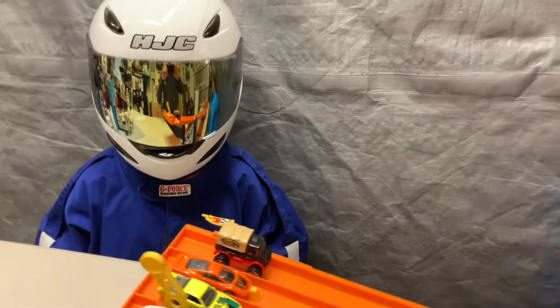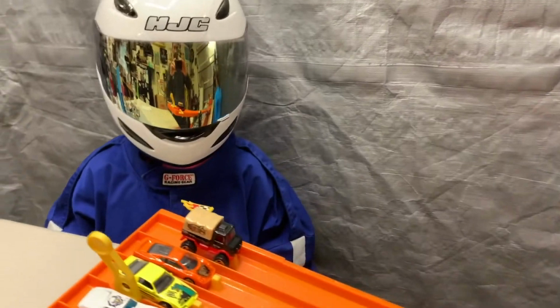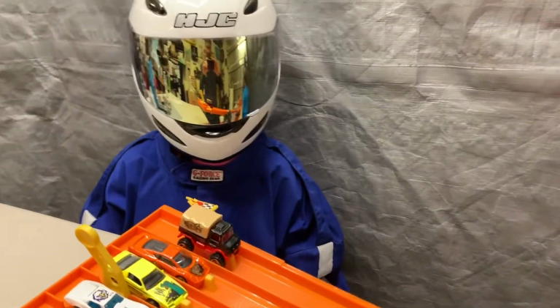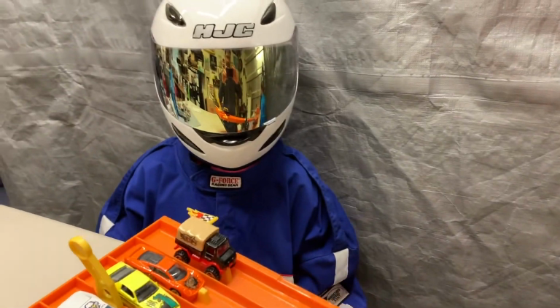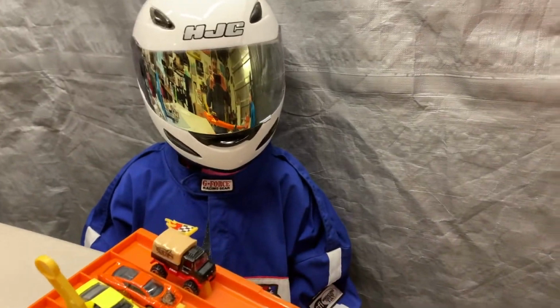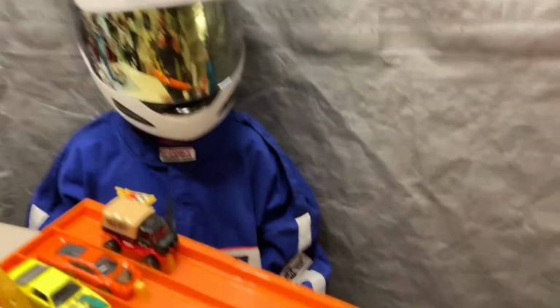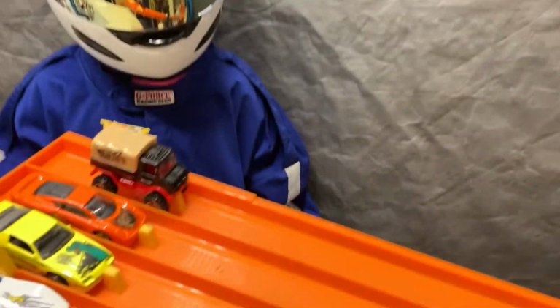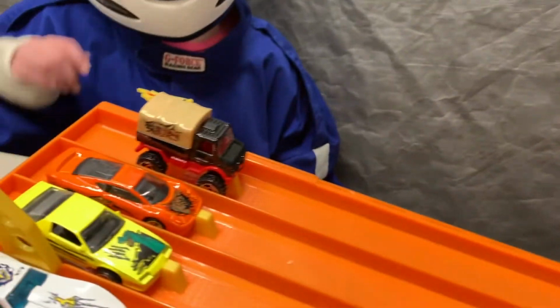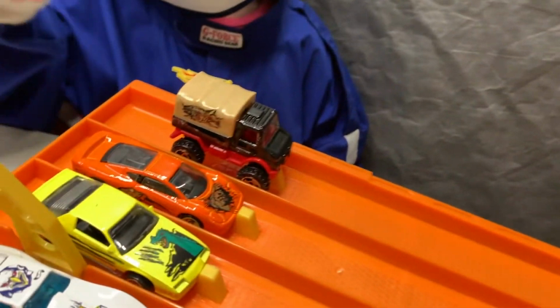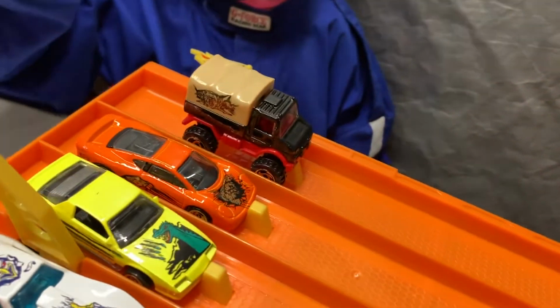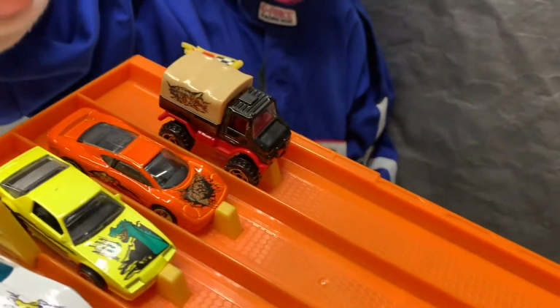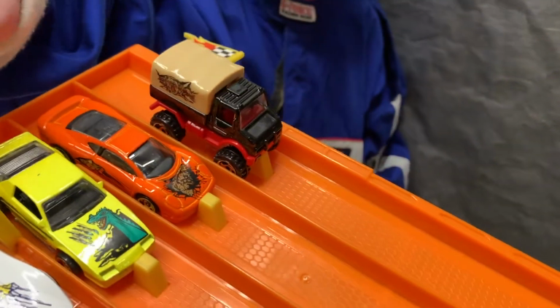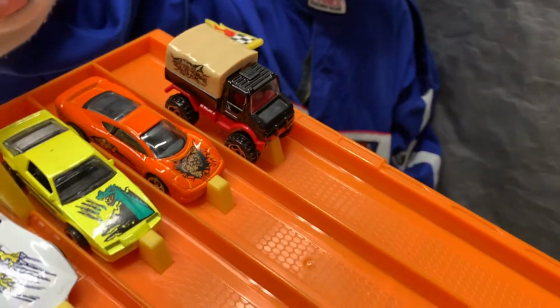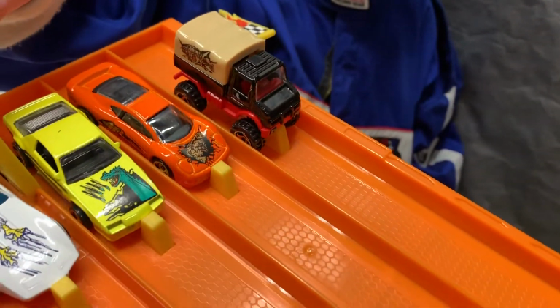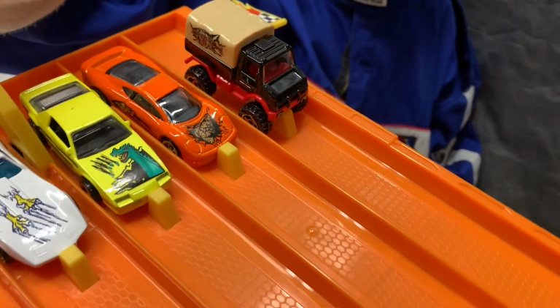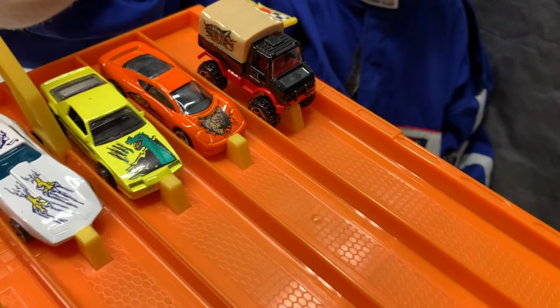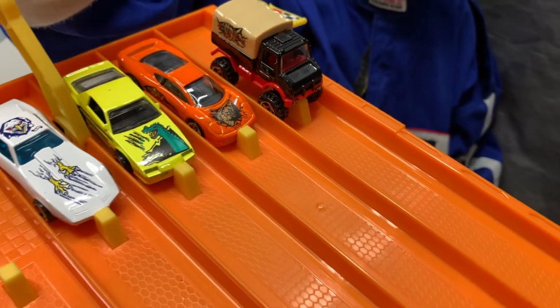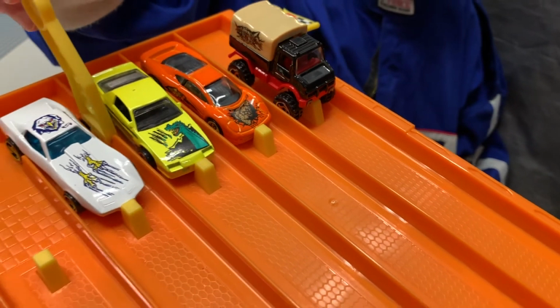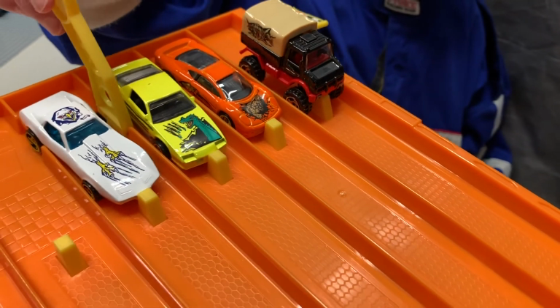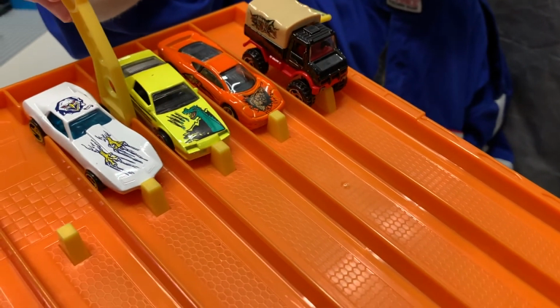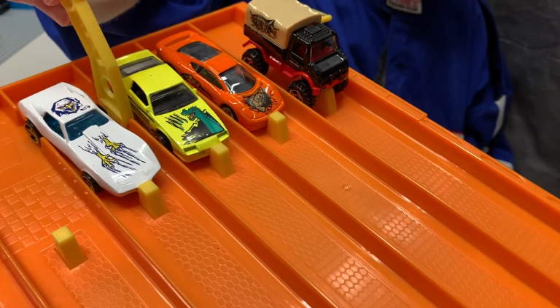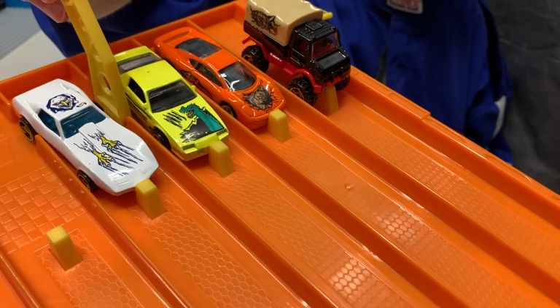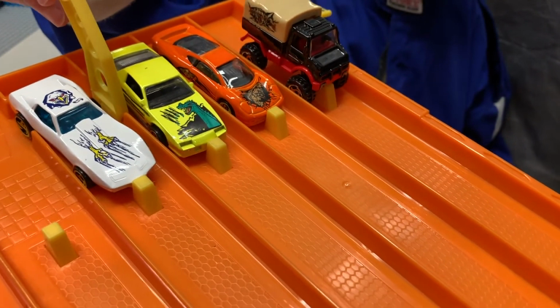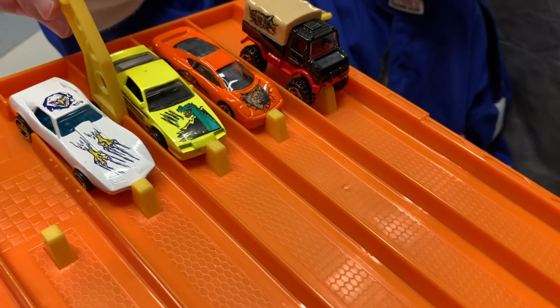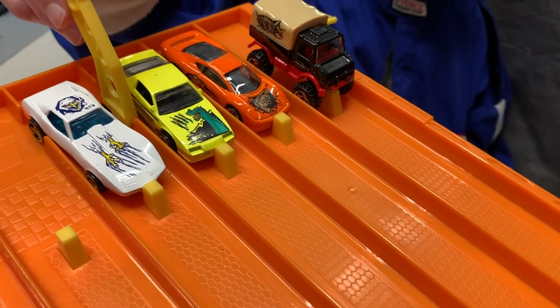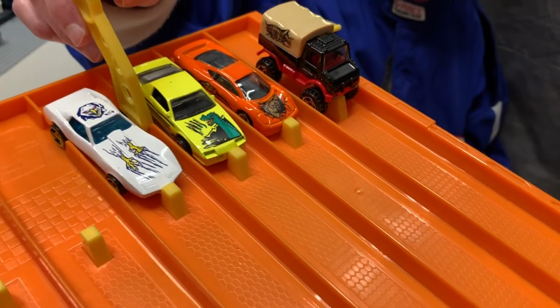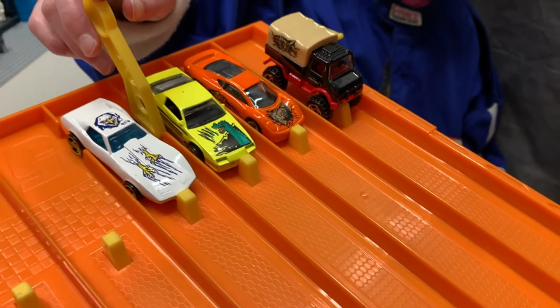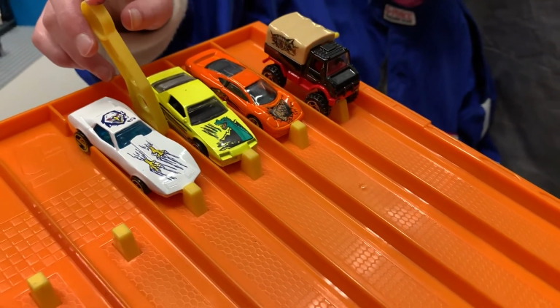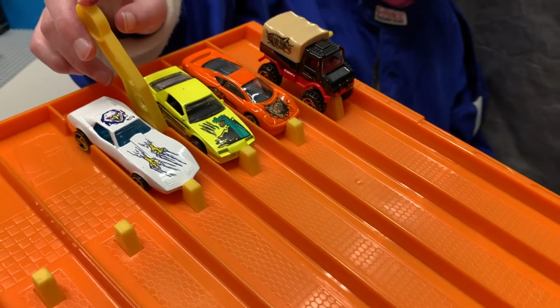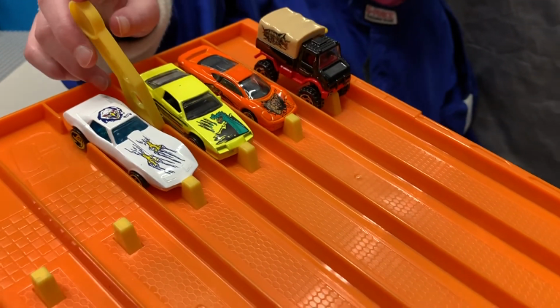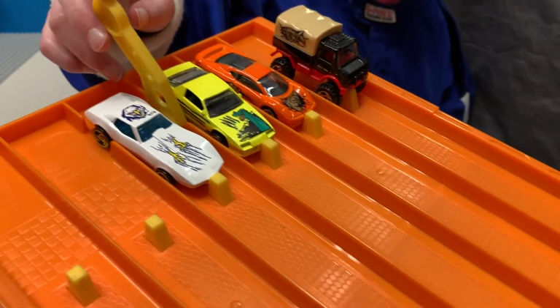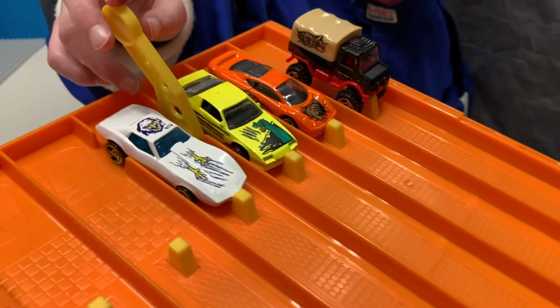Let me give you a countdown on this race track. We have the Unimog in lane one, the Jag in lane two, the Camaro in lane three, and that lovely Corvette in lane four.